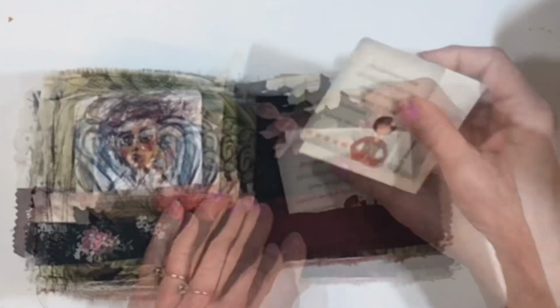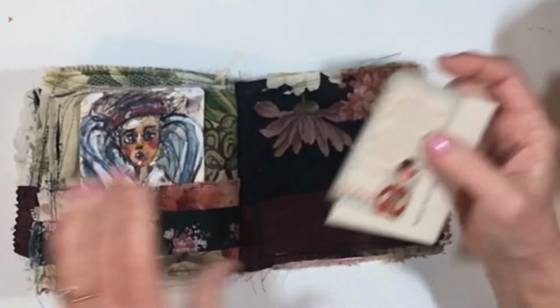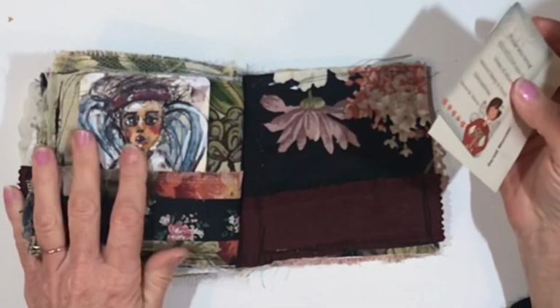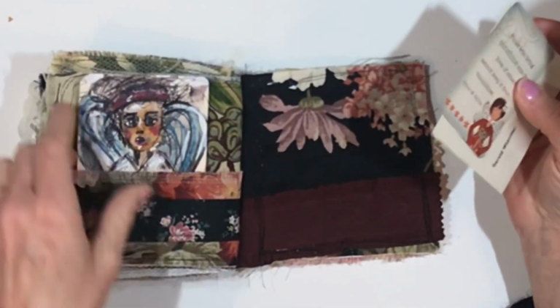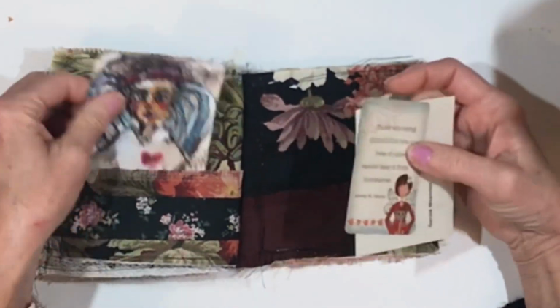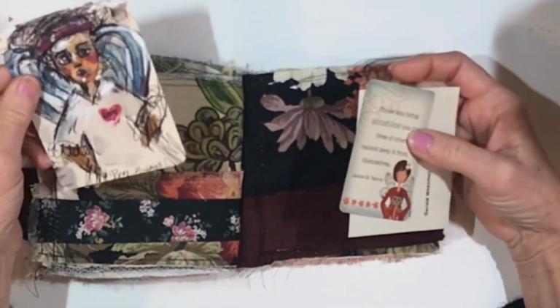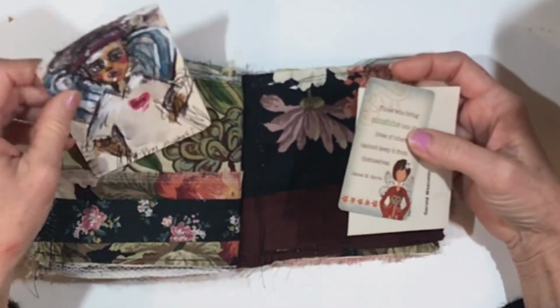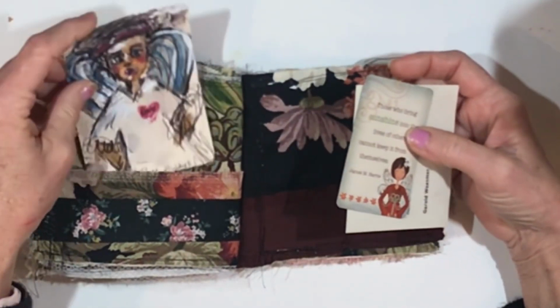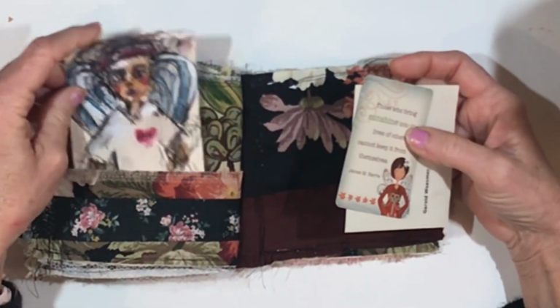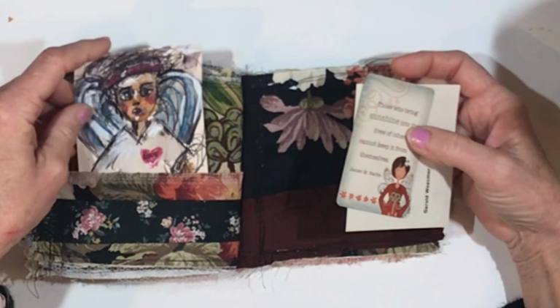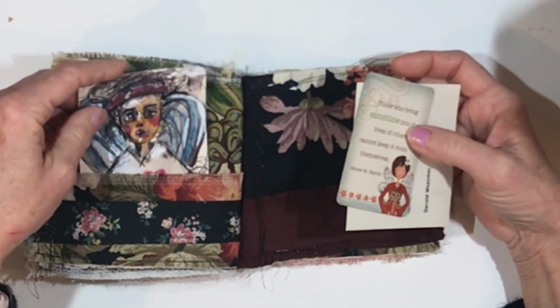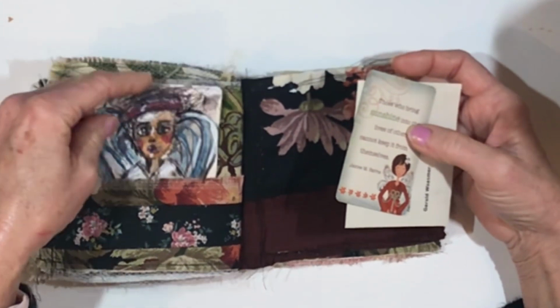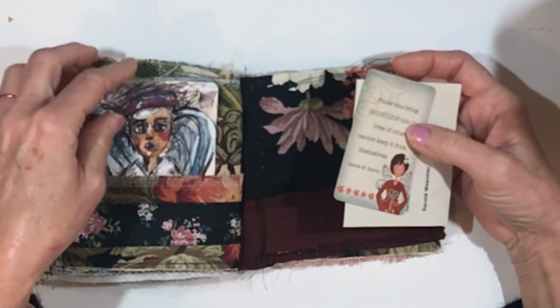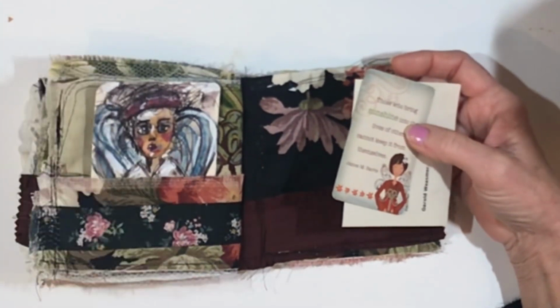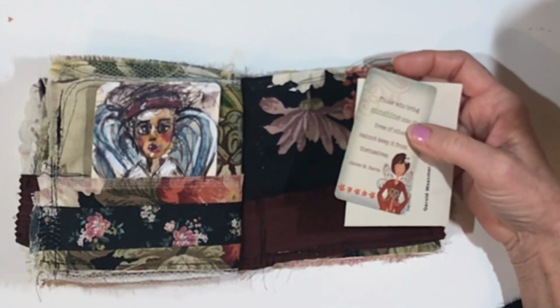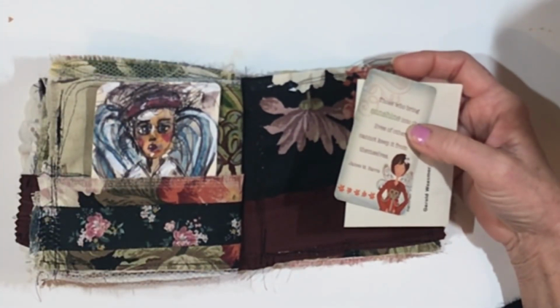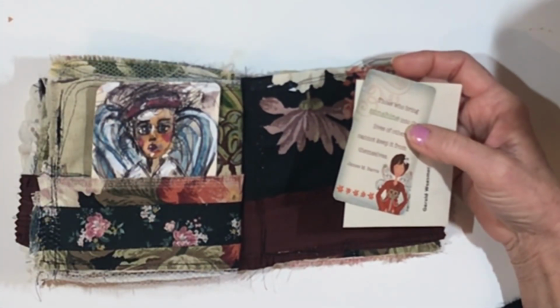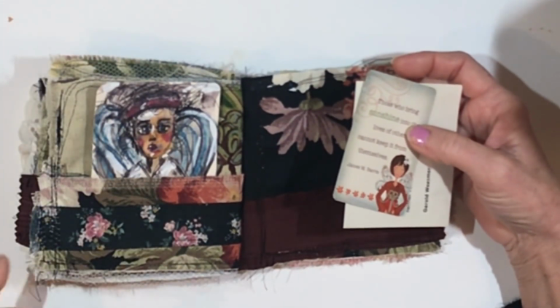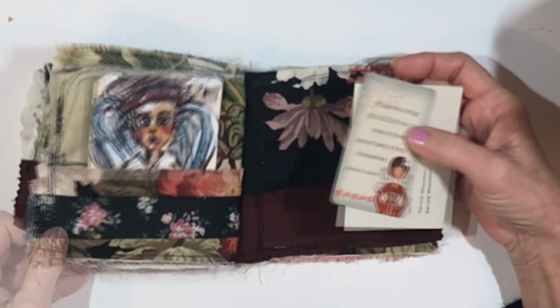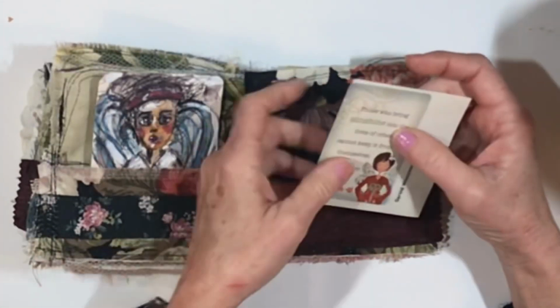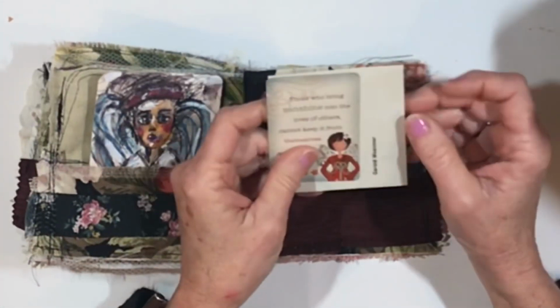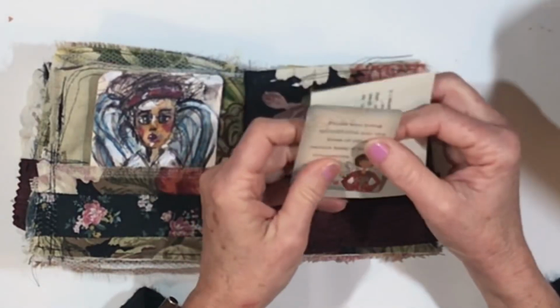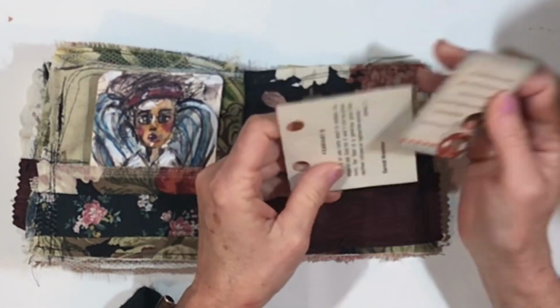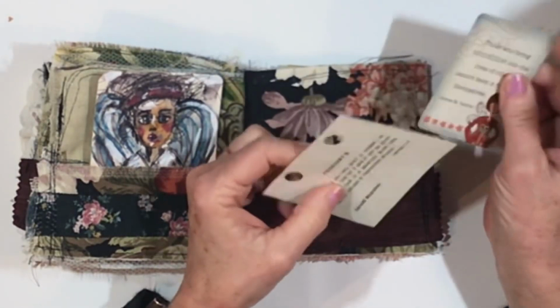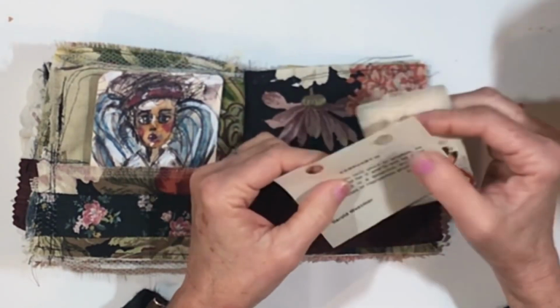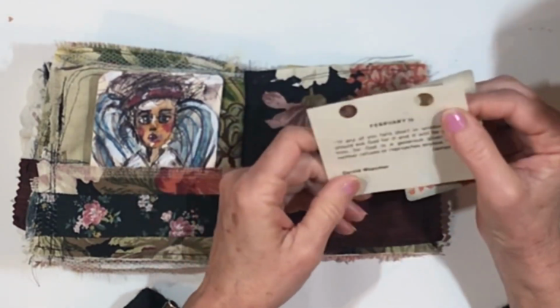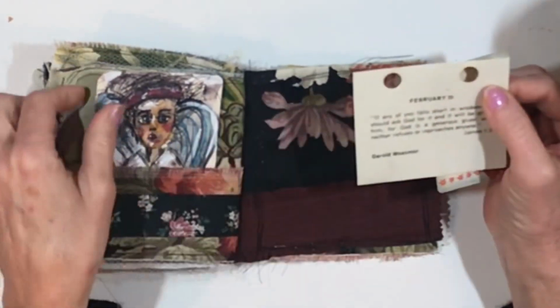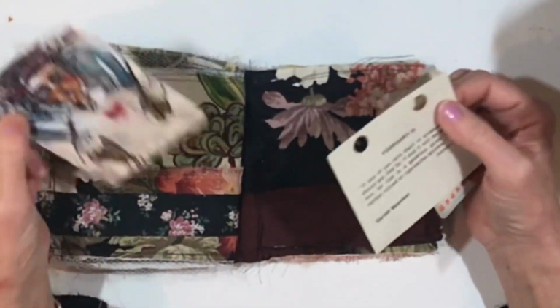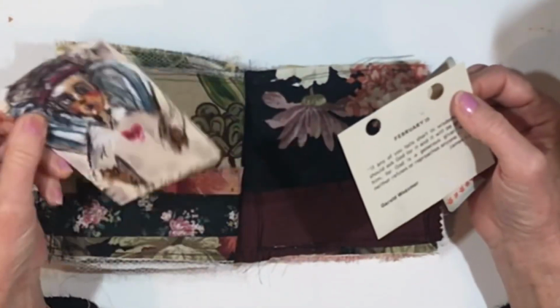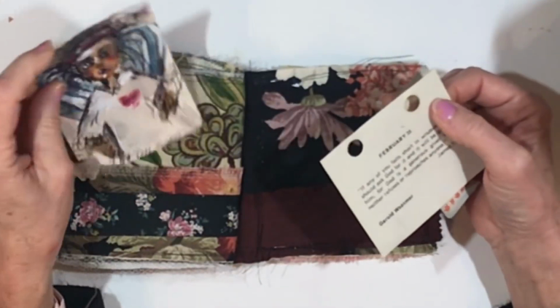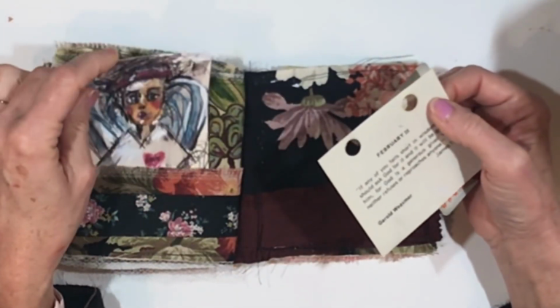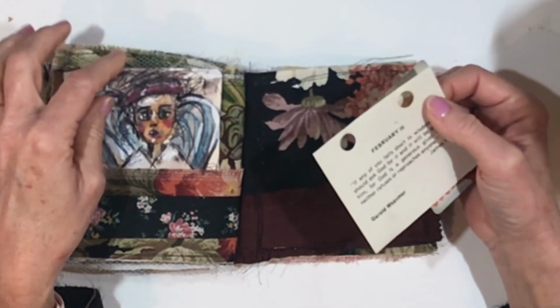My friend Brandy, if you drop in, you're always an inspiration to me. Brandy makes the most beautiful angel paintings and she's definitely an inspiration to me. Brandy, I was thinking about you when I painted that.